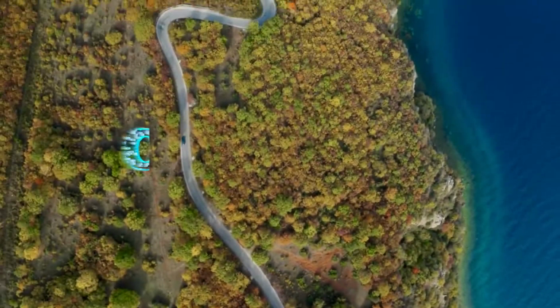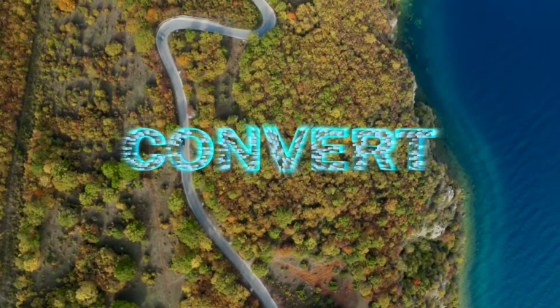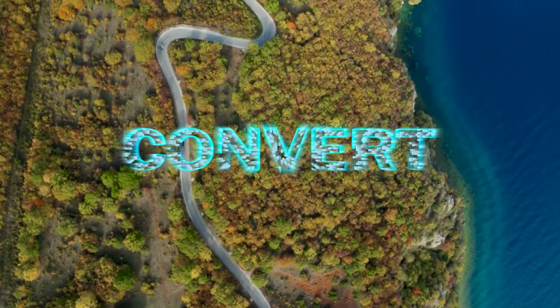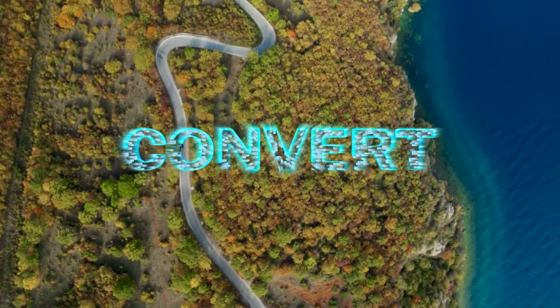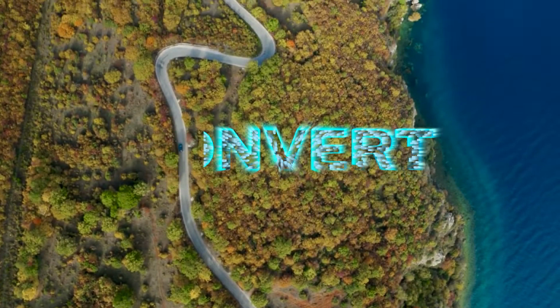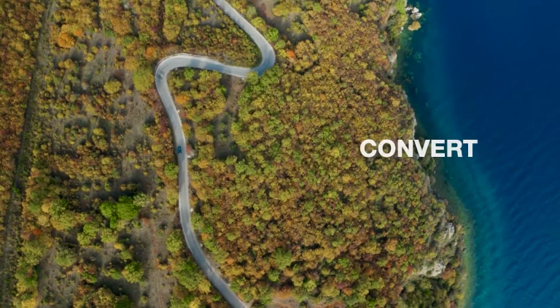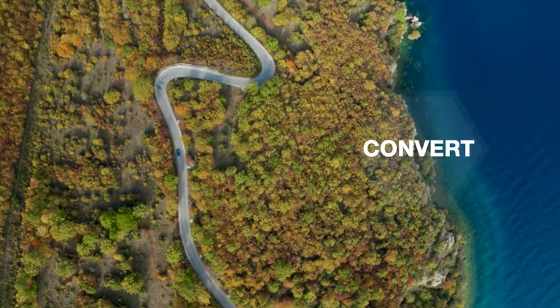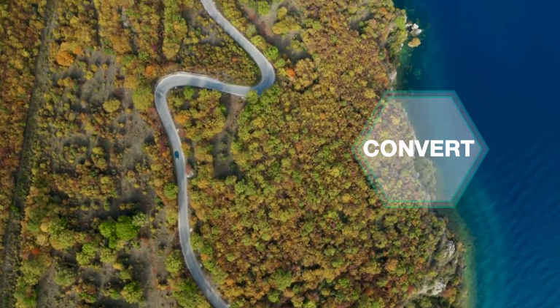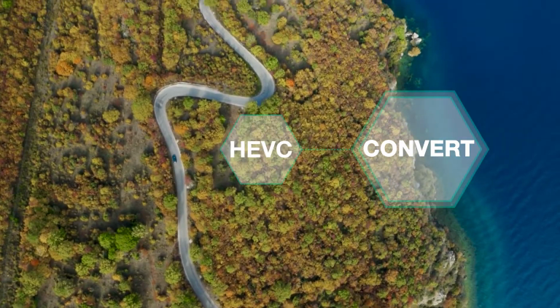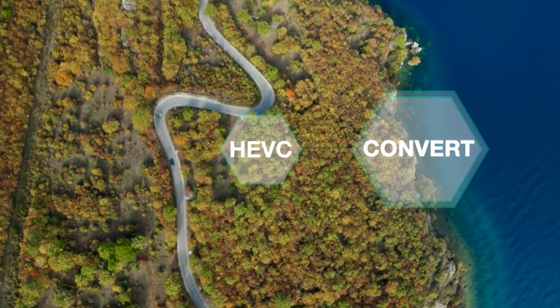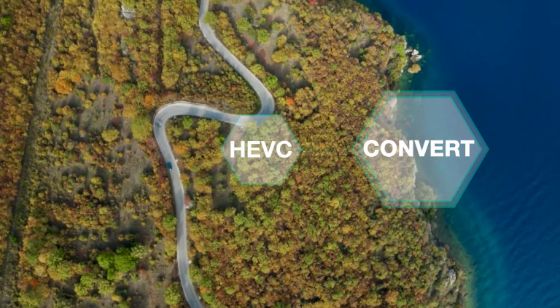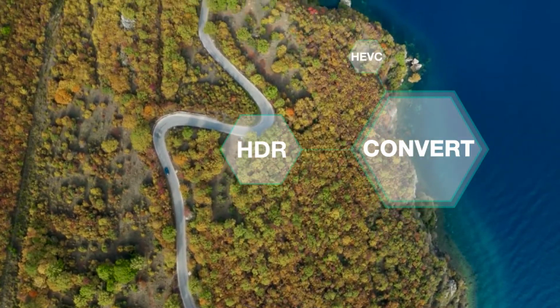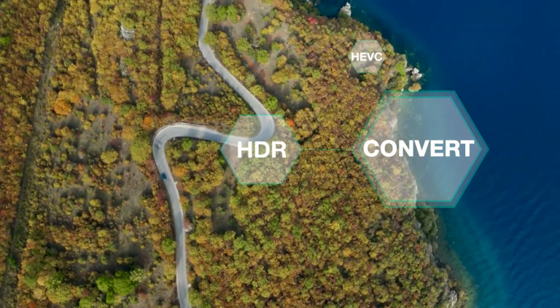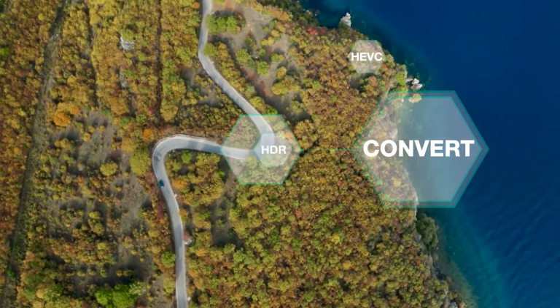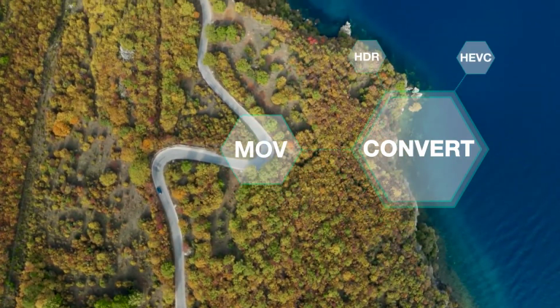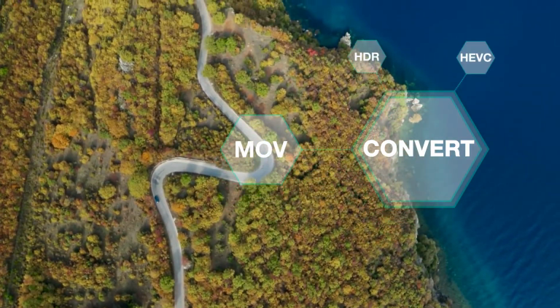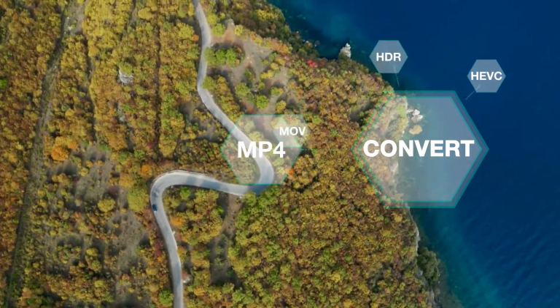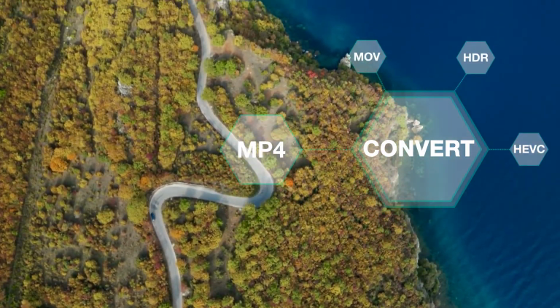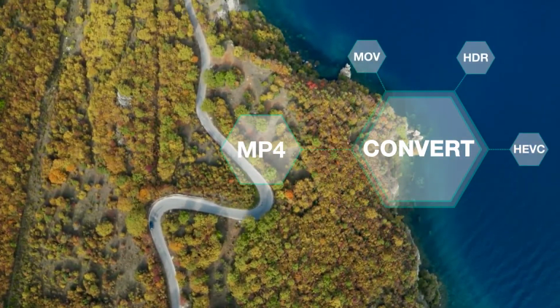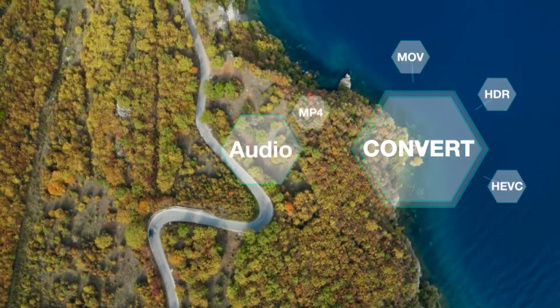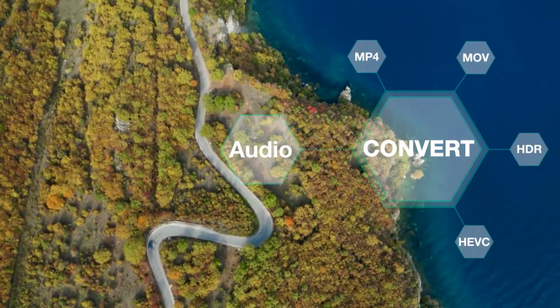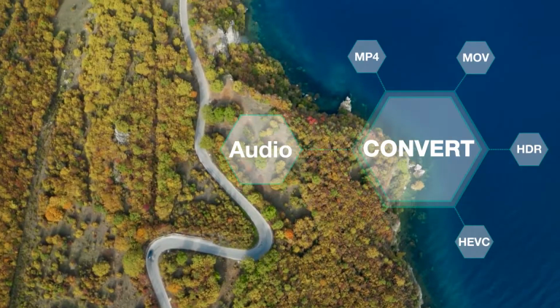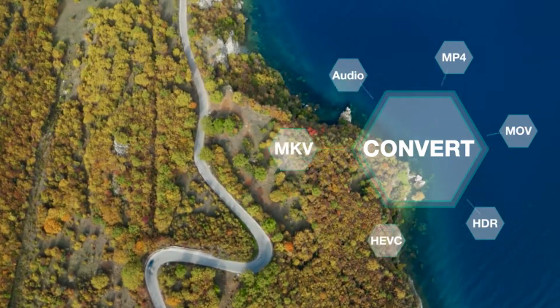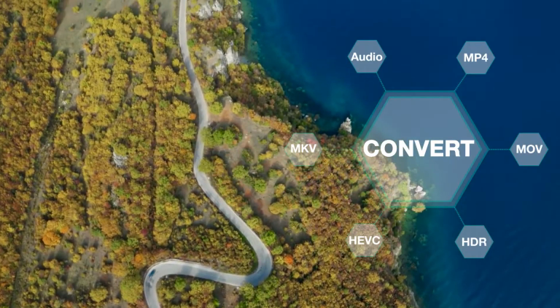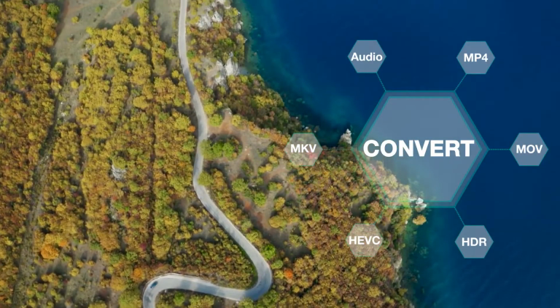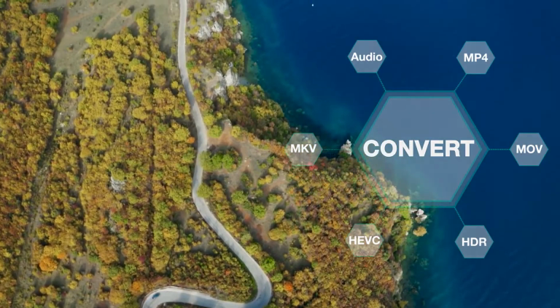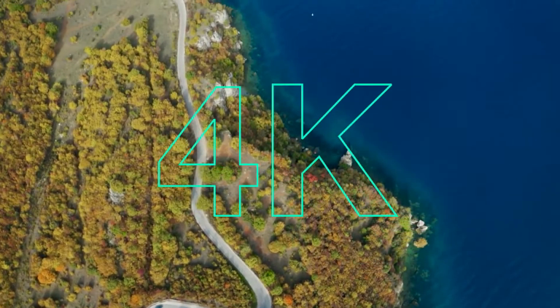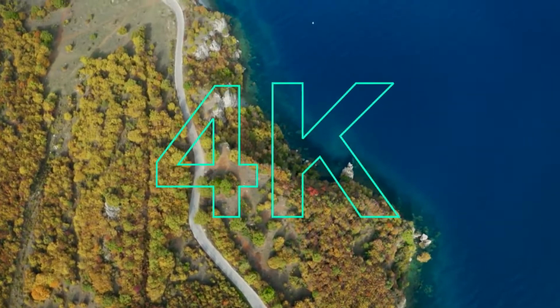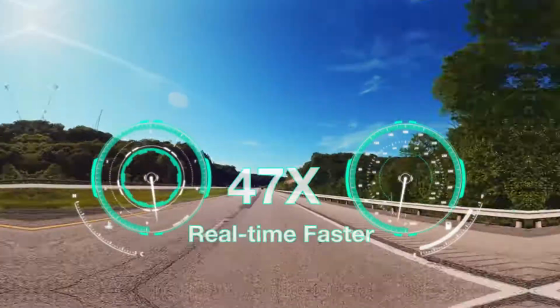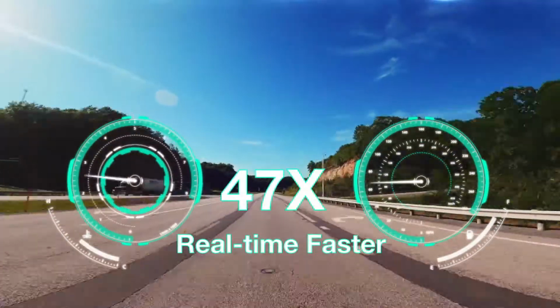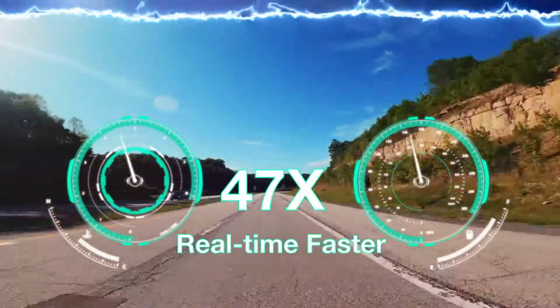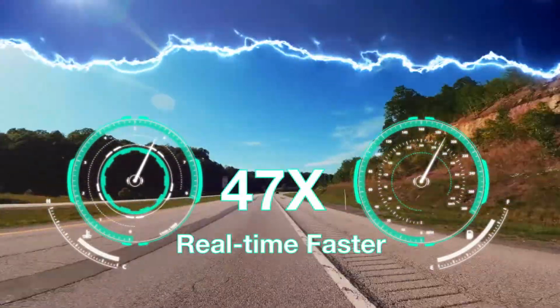Convert between formats like HEVC, HDR, MOV, MP4, Audio, MKV, etc. Stunning 4K with GPU accelerated.